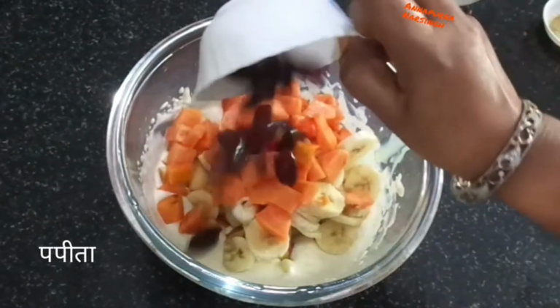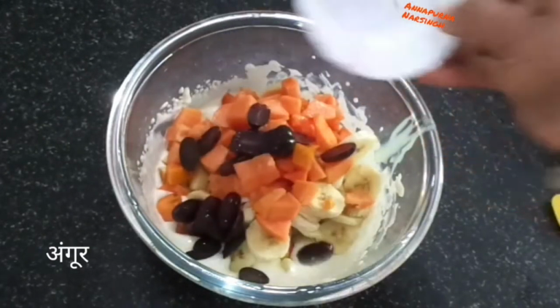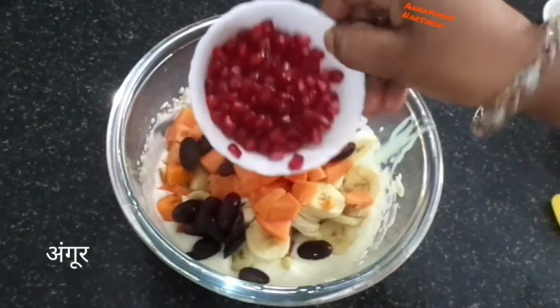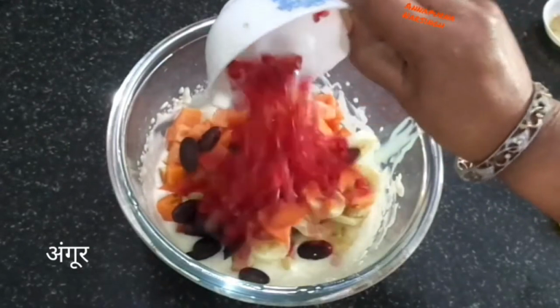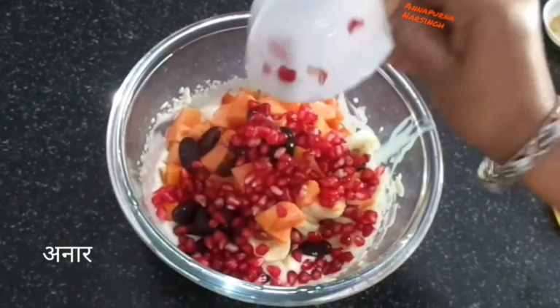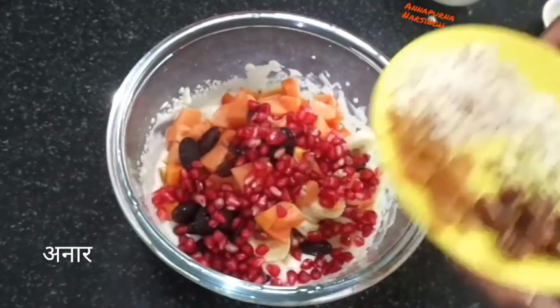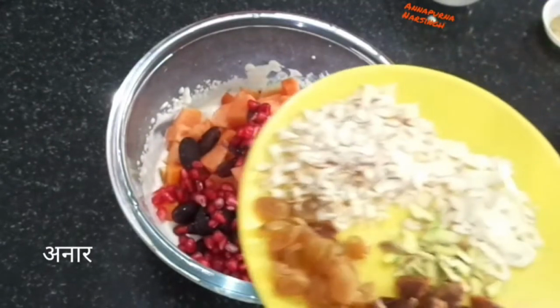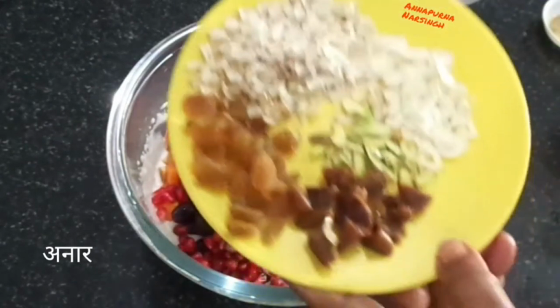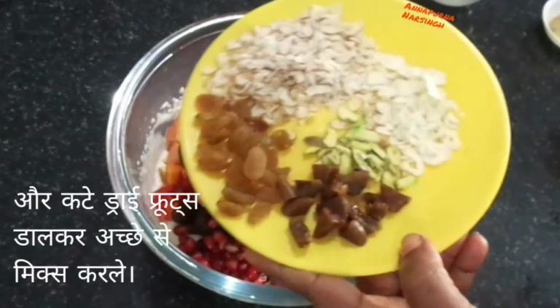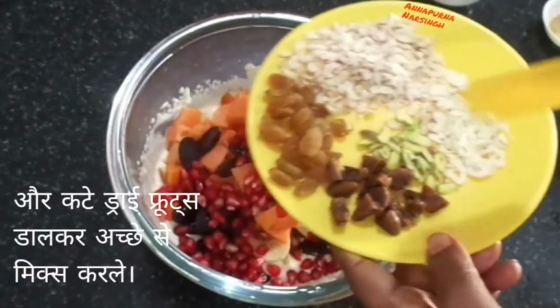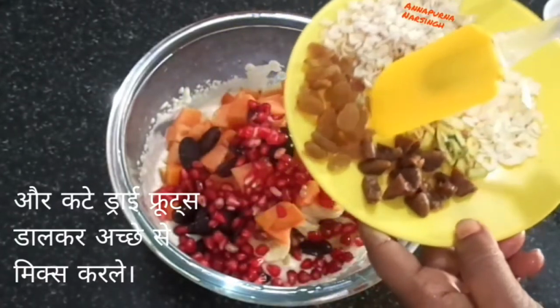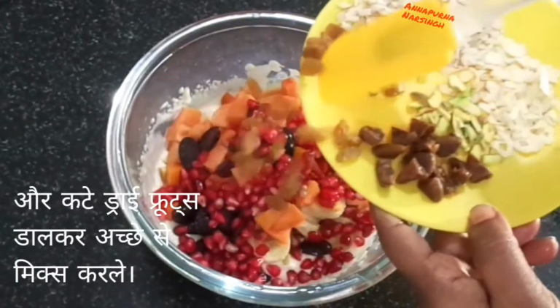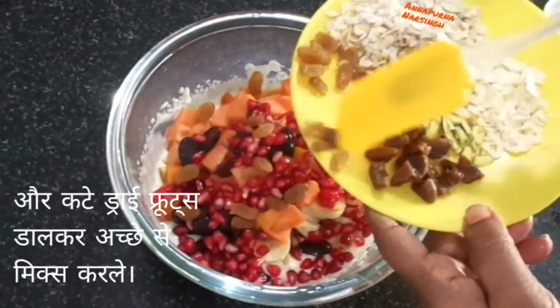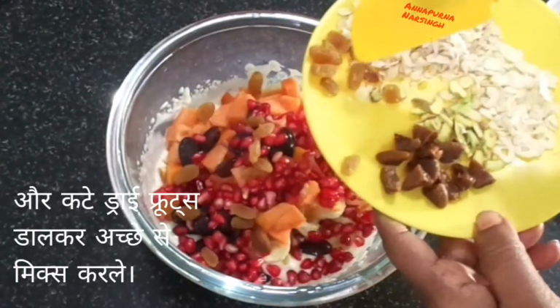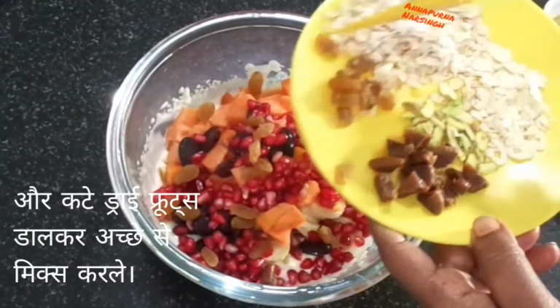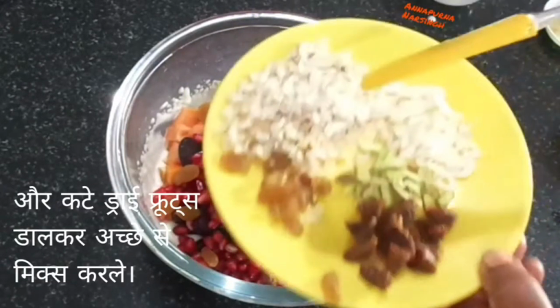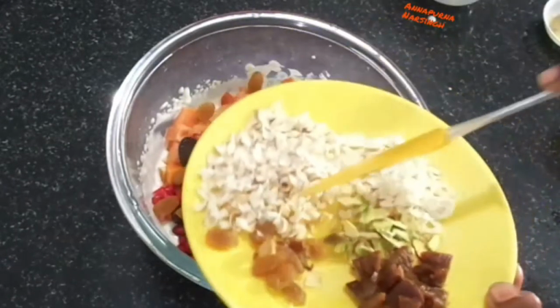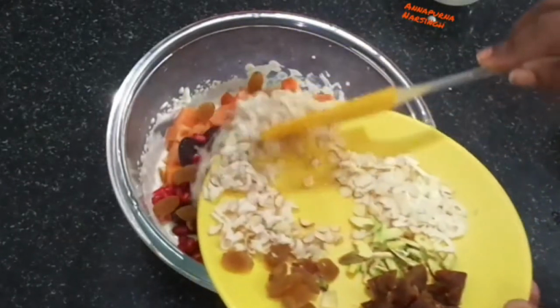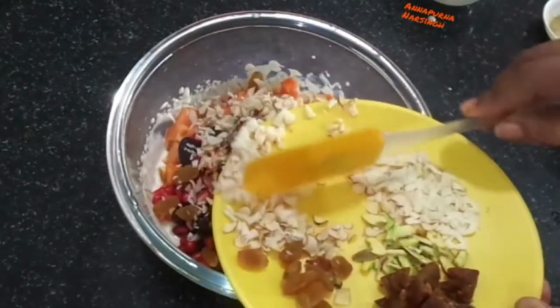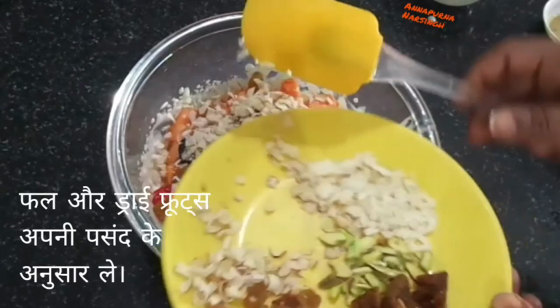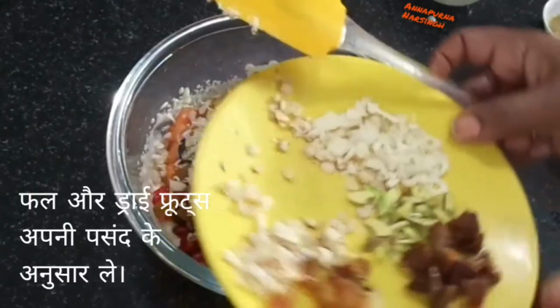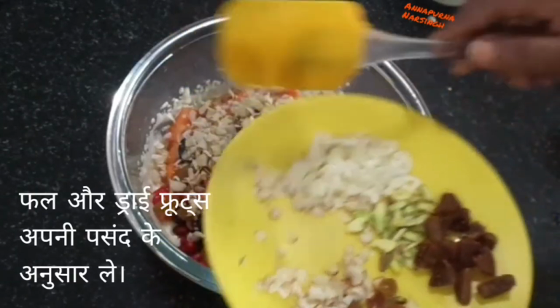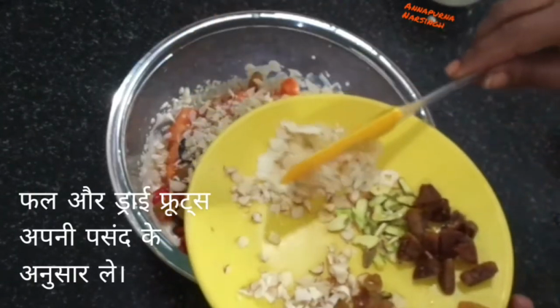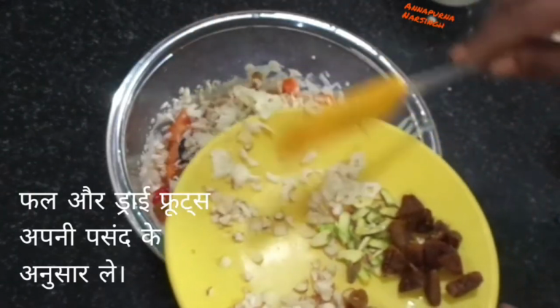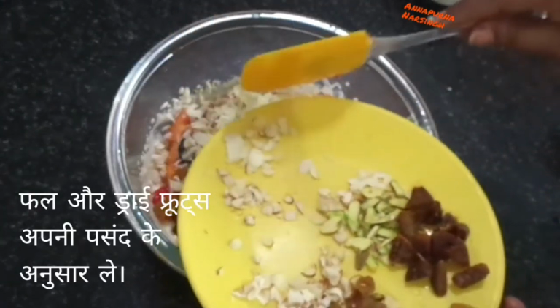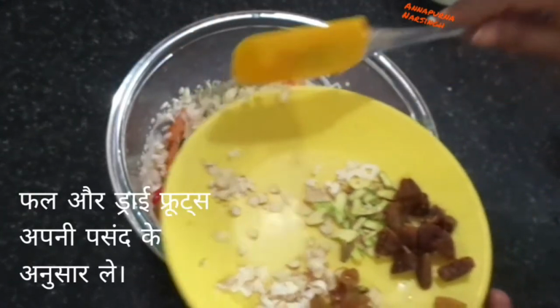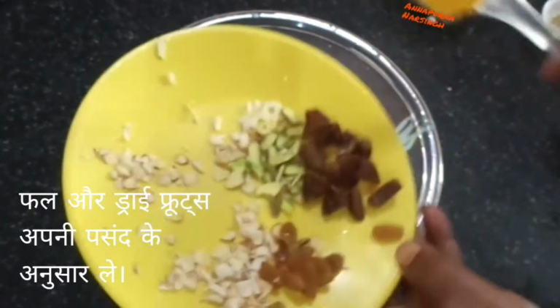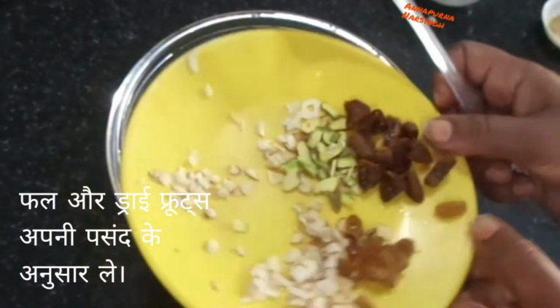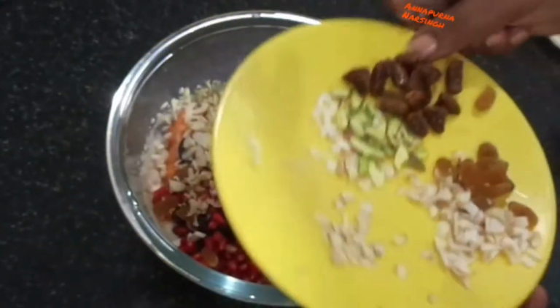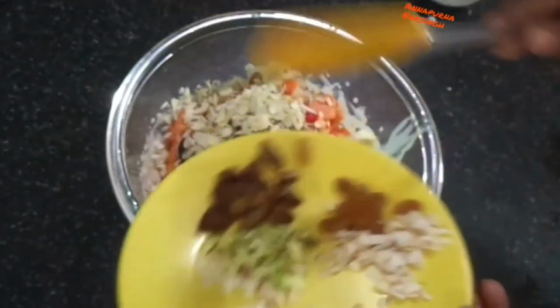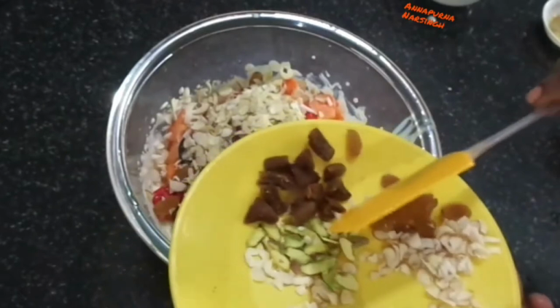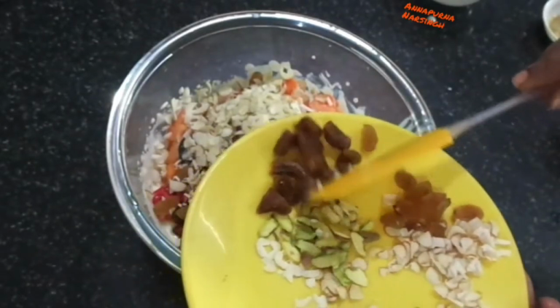After that, add chopped apple, banana, papaya — add all fruits one by one — grapes, pomegranate, and chopped dry fruits. Fruits and dry fruits you choose according to your taste, but don't use watery or citric fruits as they will release lots of water within a few hours.